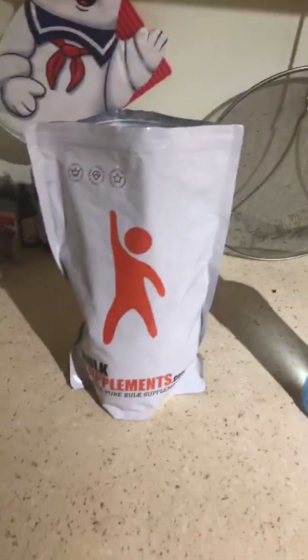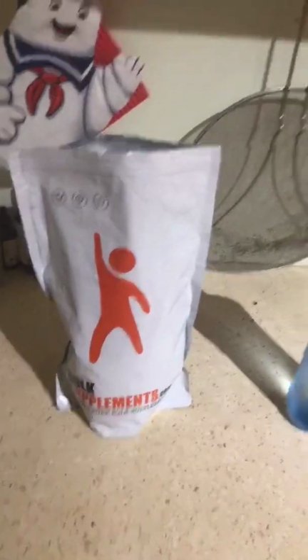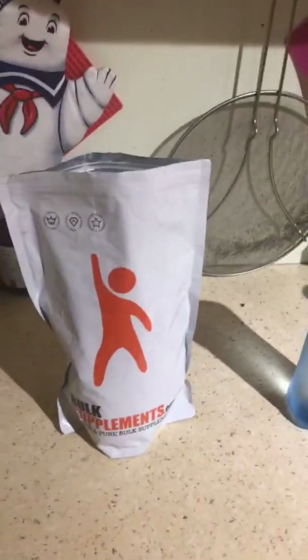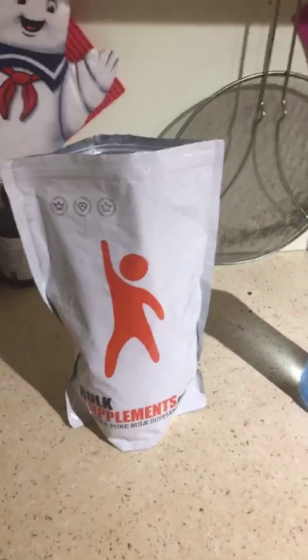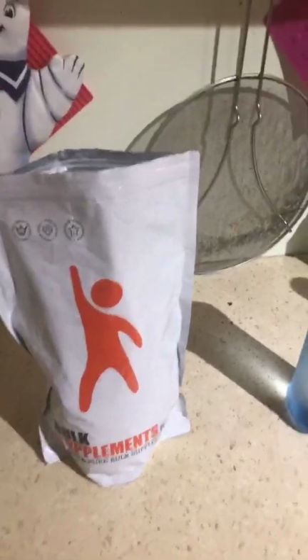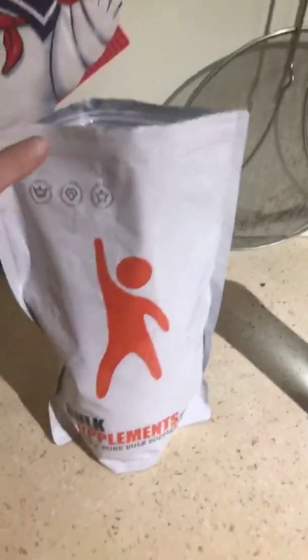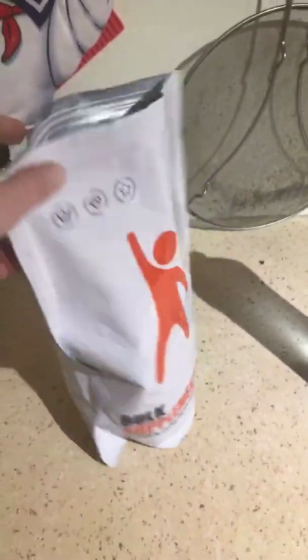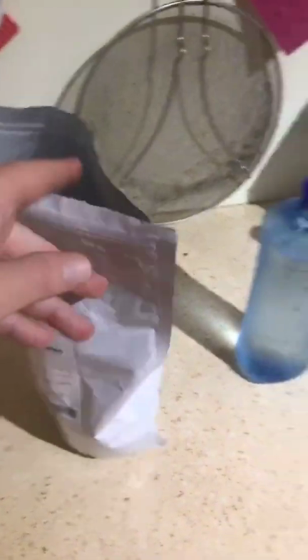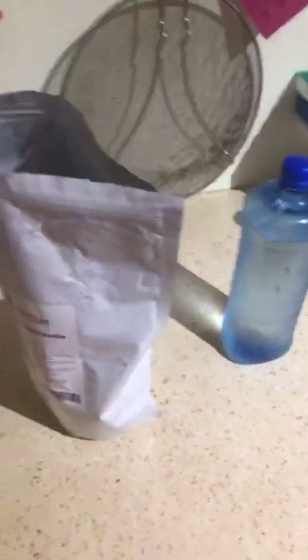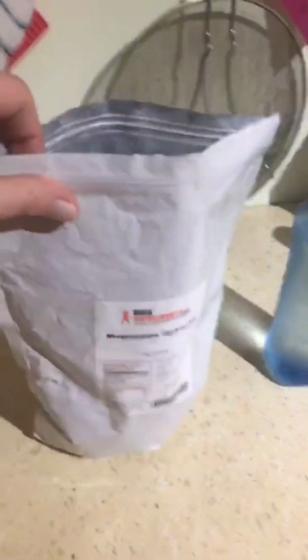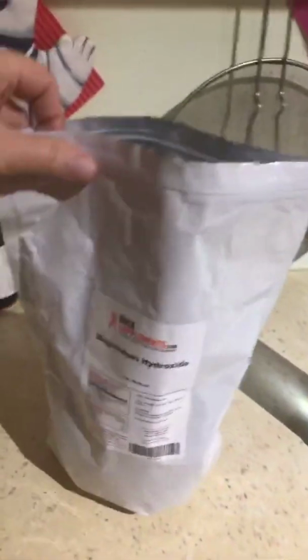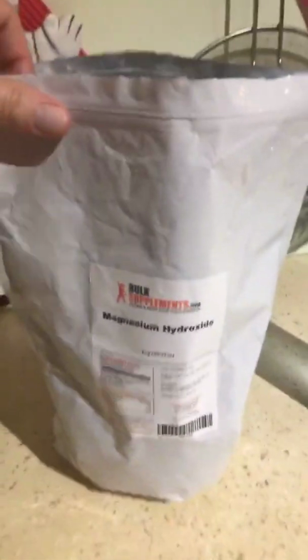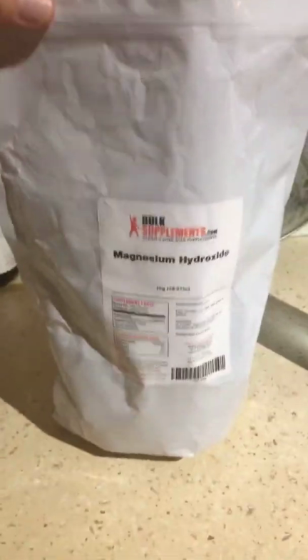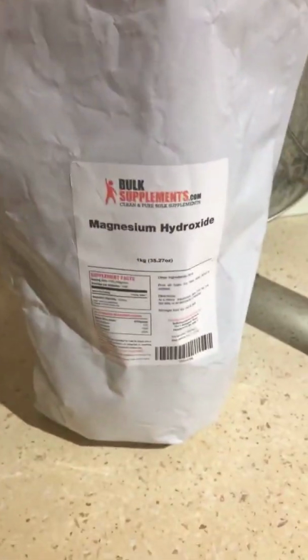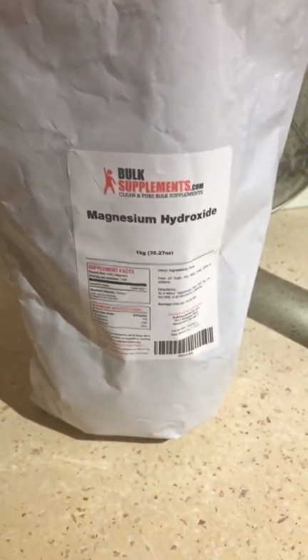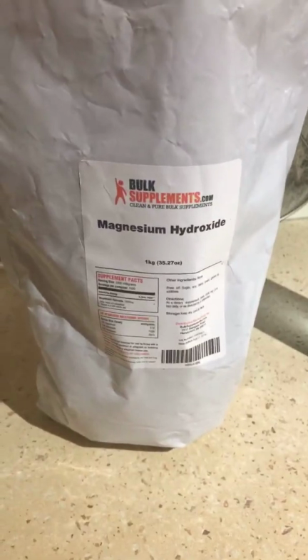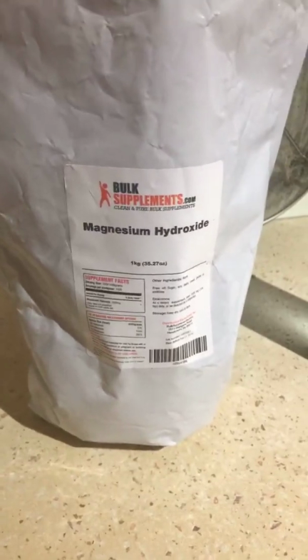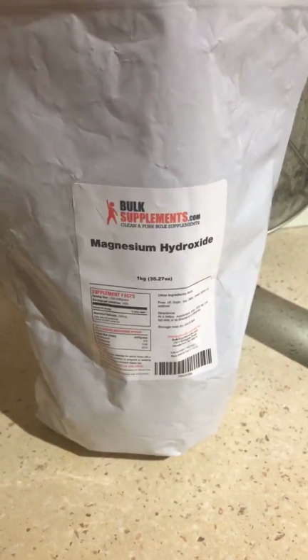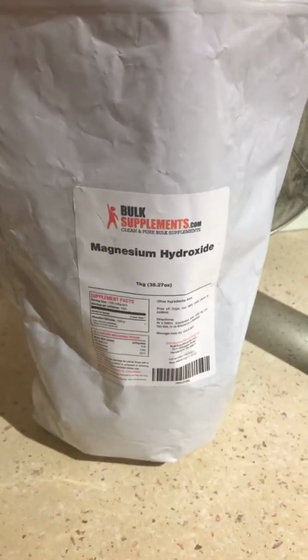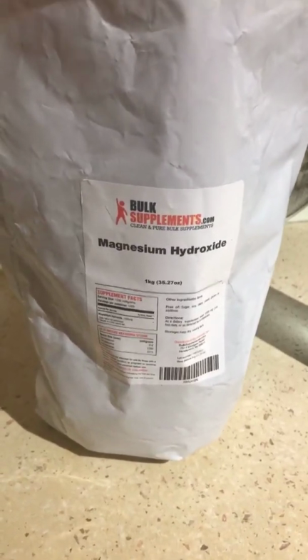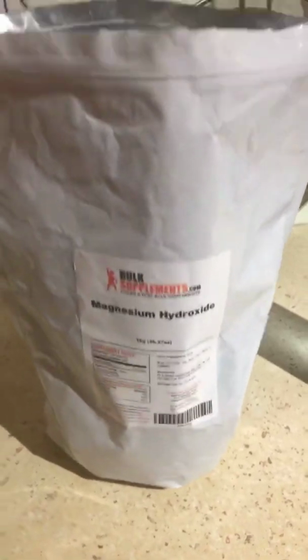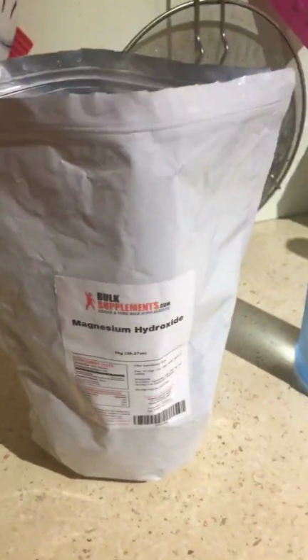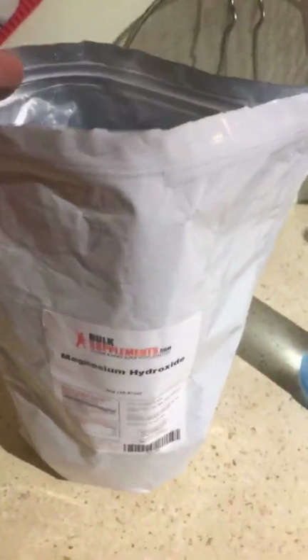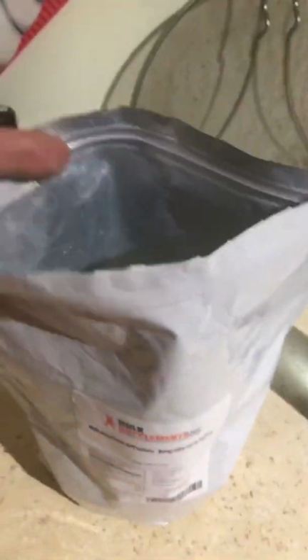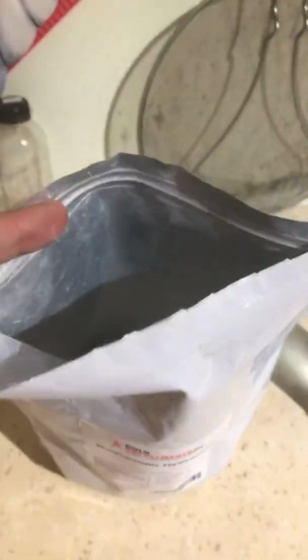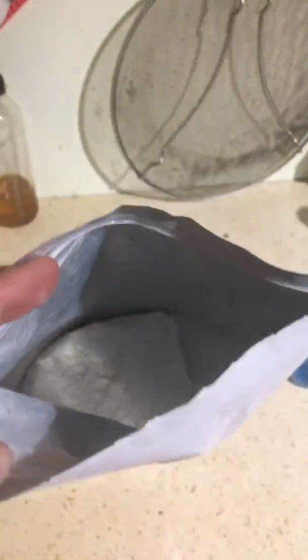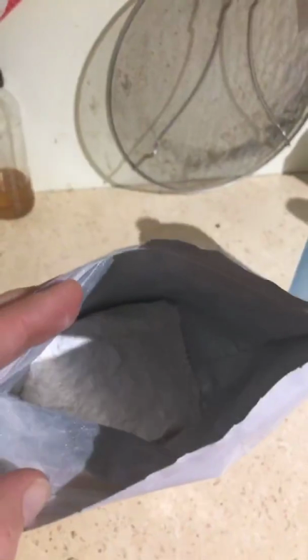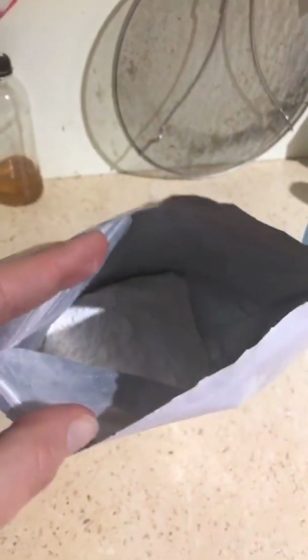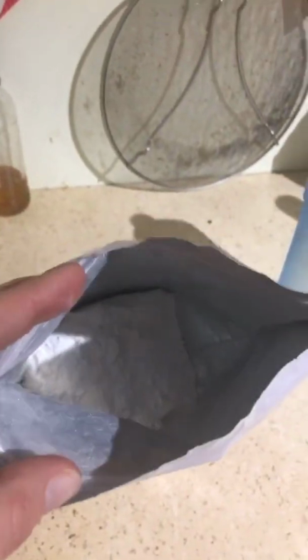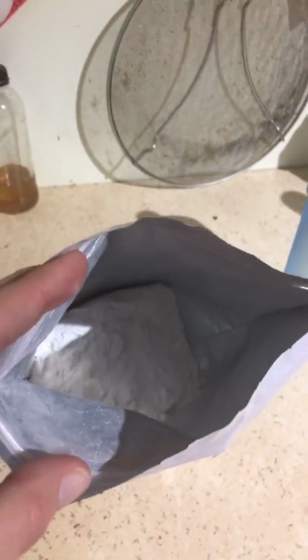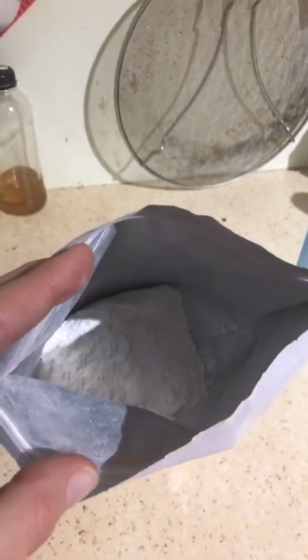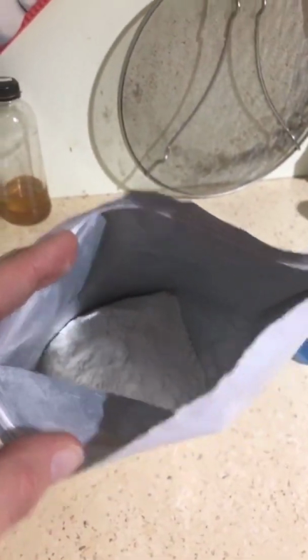So you get a bit of a view into my kitchen. This is the product that I get — magnesium hydroxide. This happens to be from the US from a previous visit, but we can buy it from Newtown Pharmacy in Sydney.